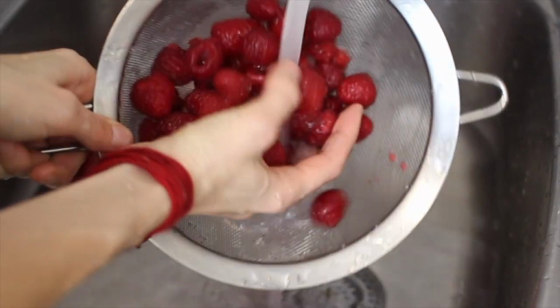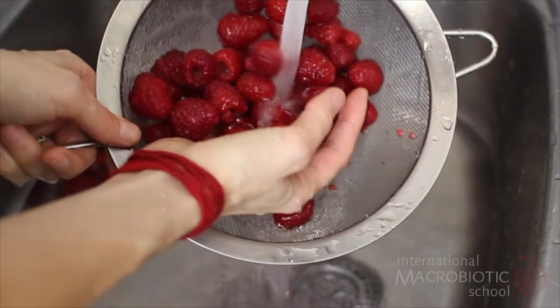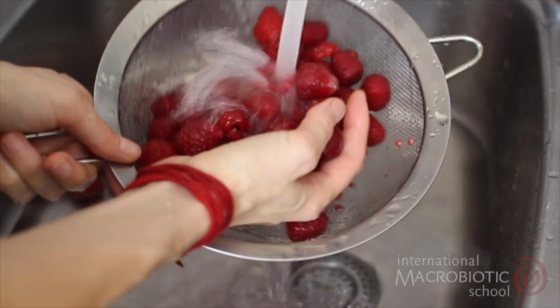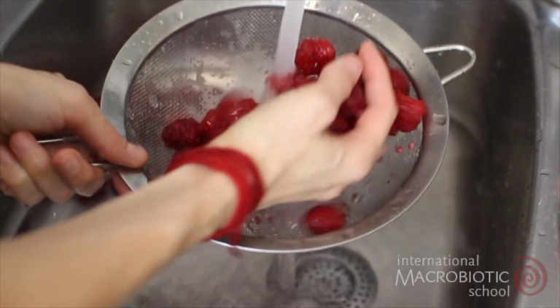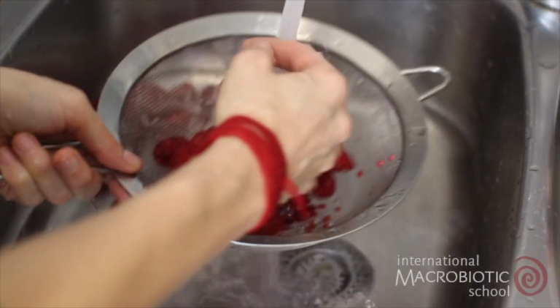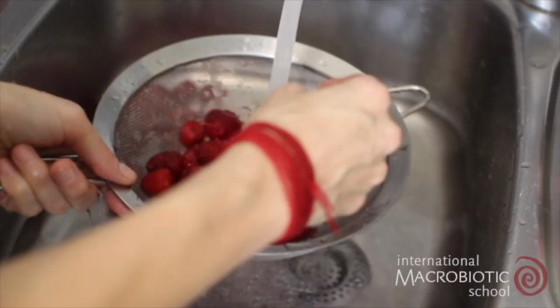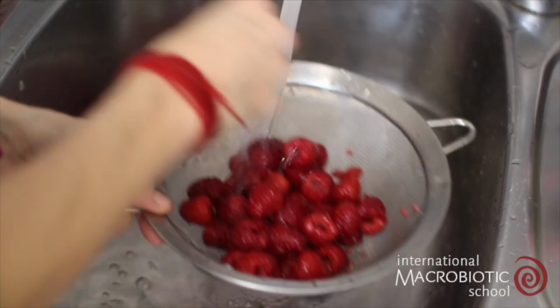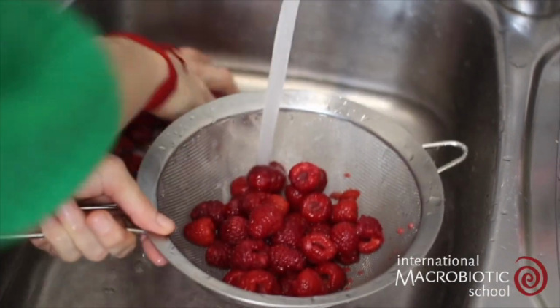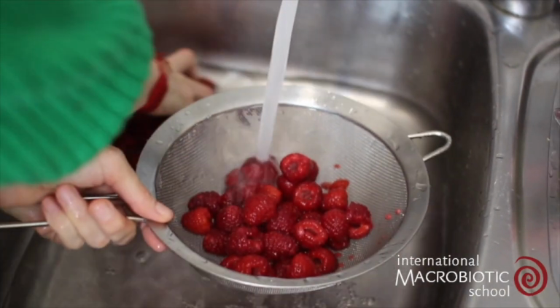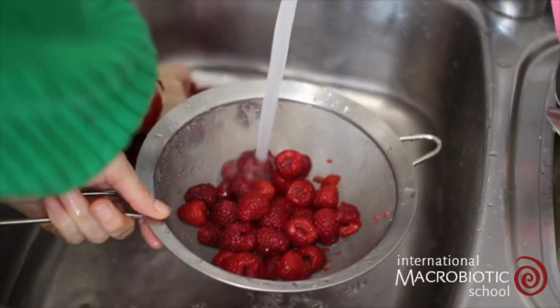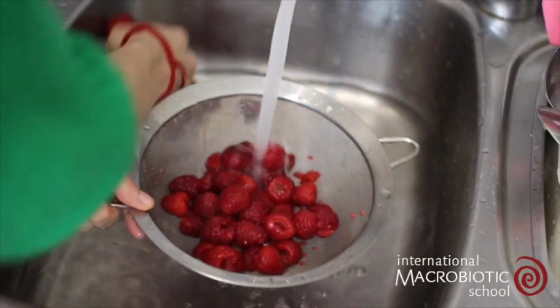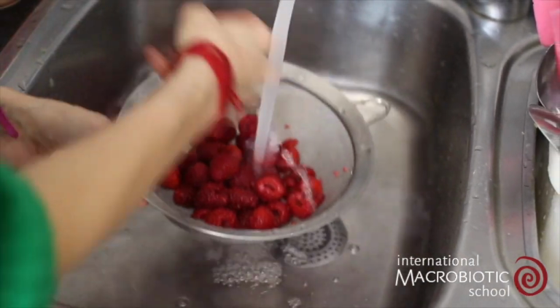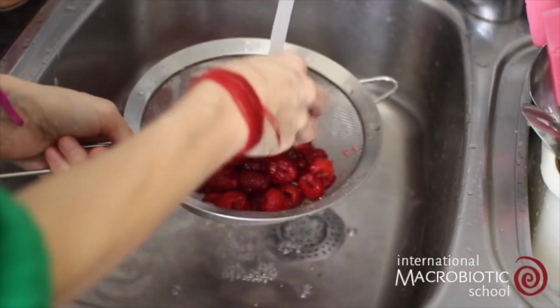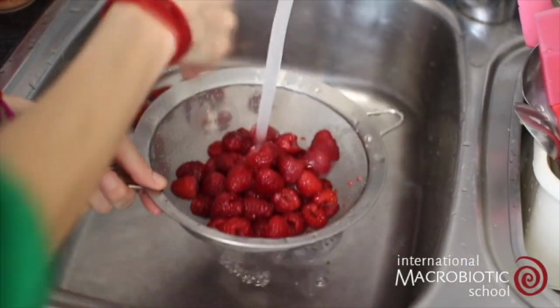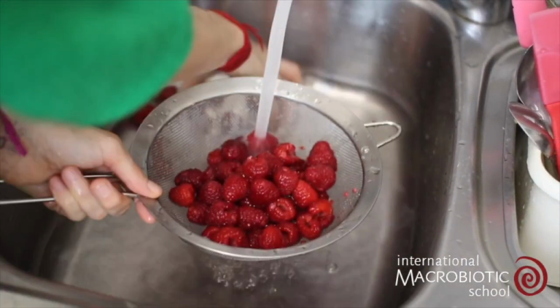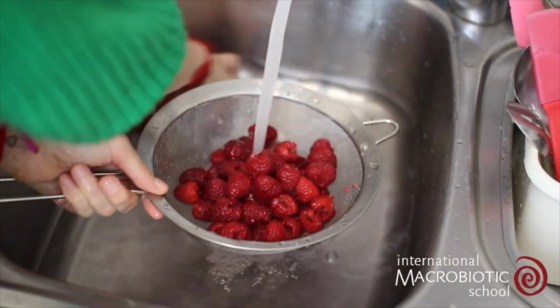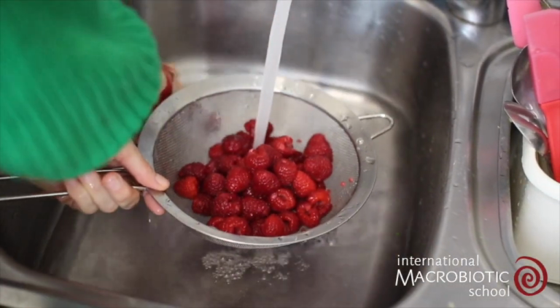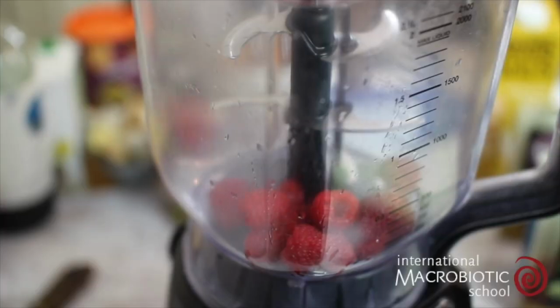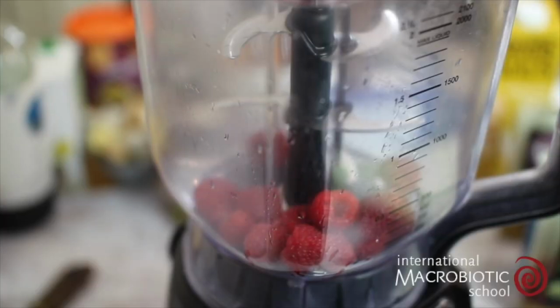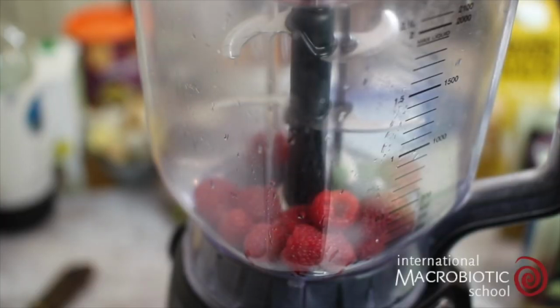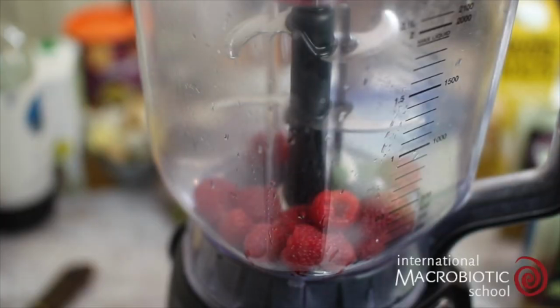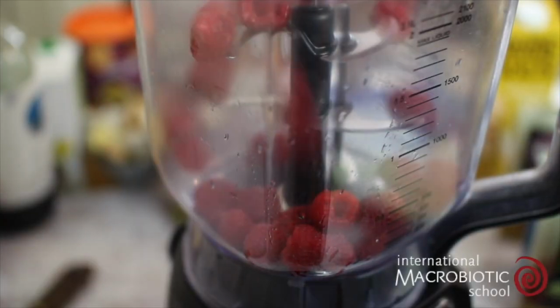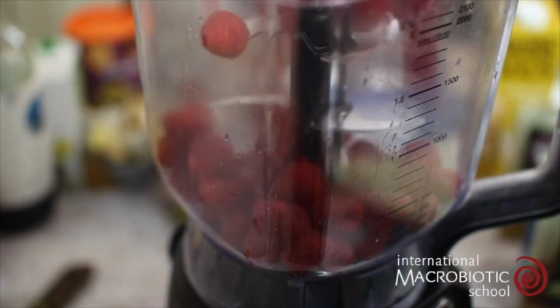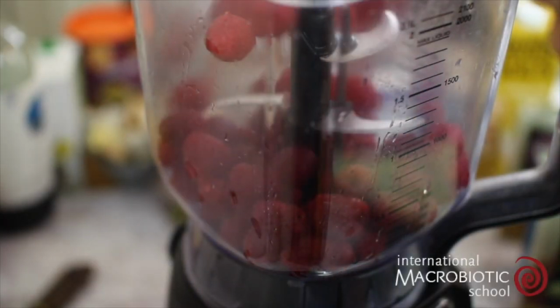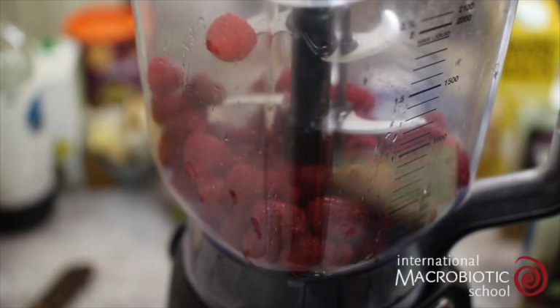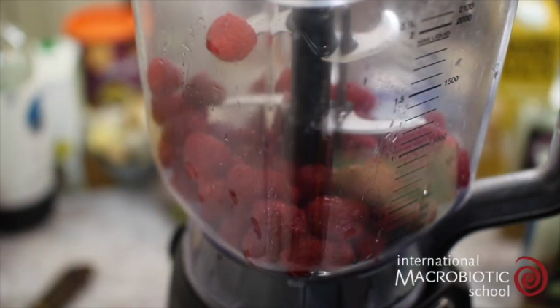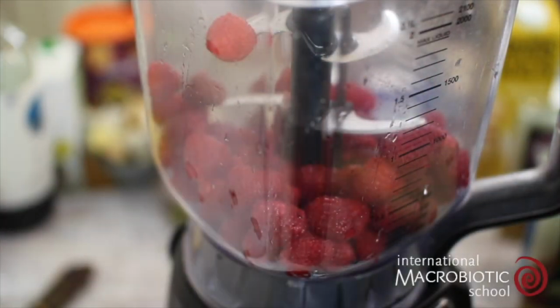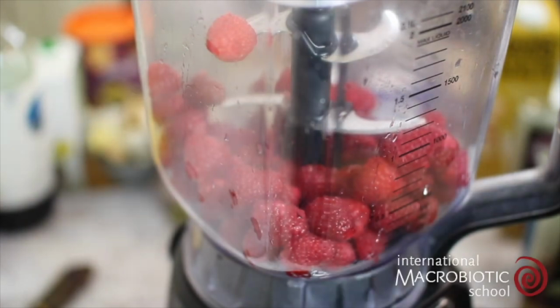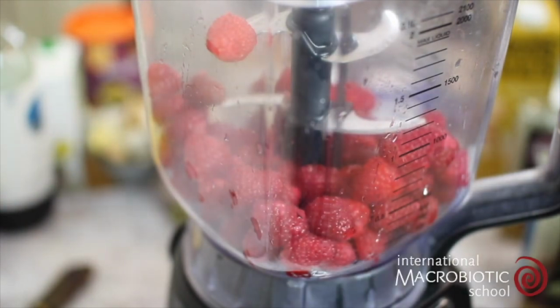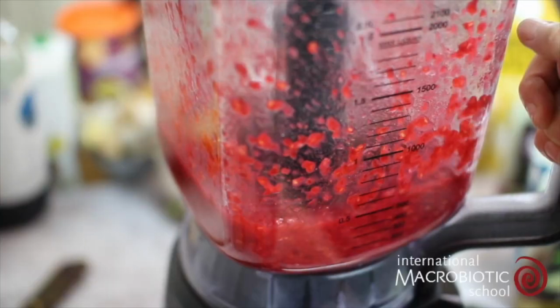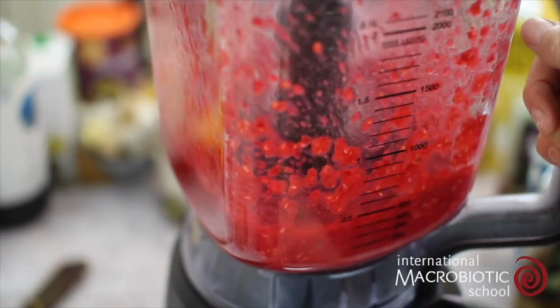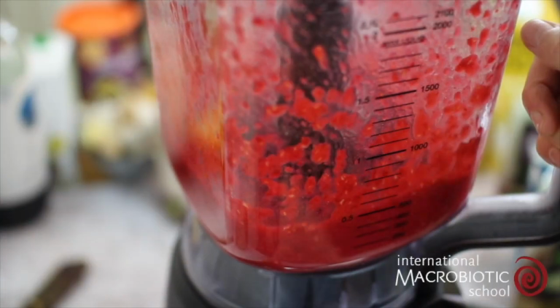Start off by washing your raspberries. Place them straight into the blender and give them a blitz until smooth.